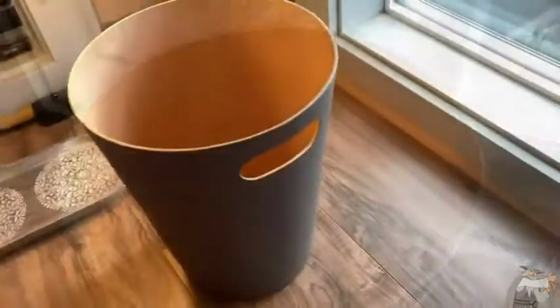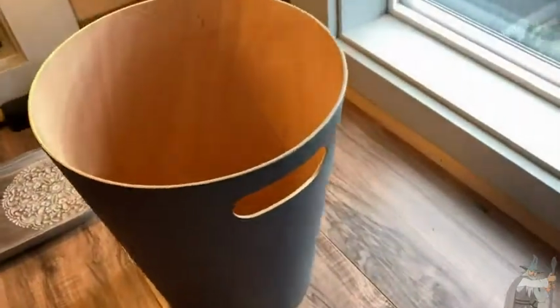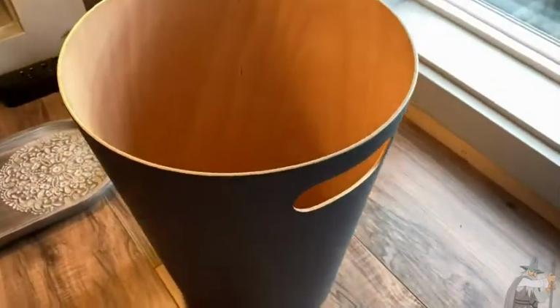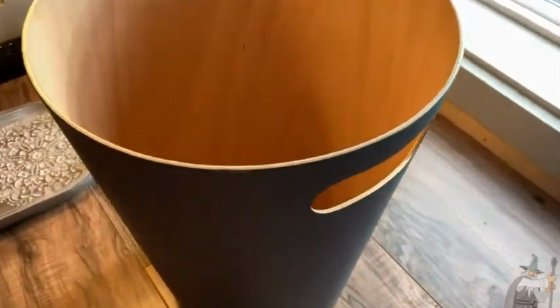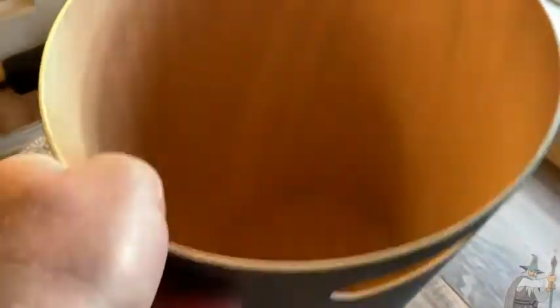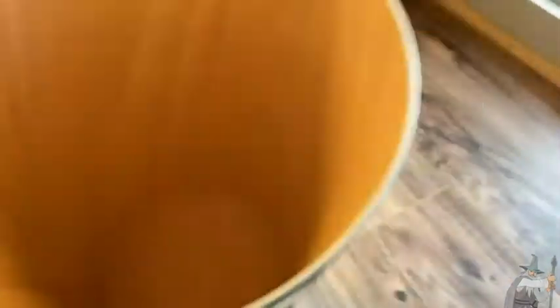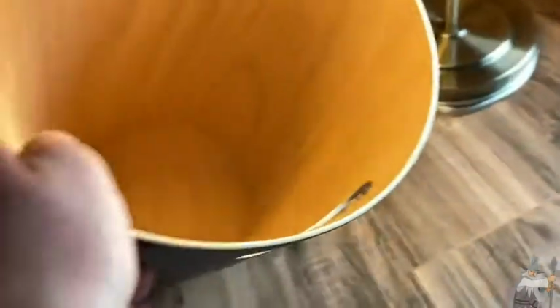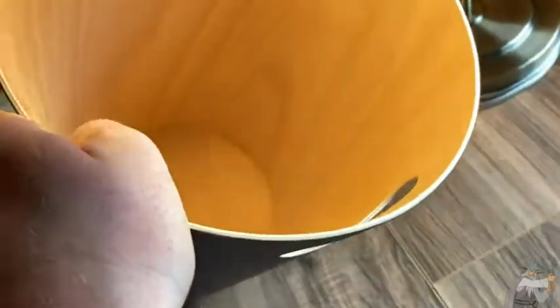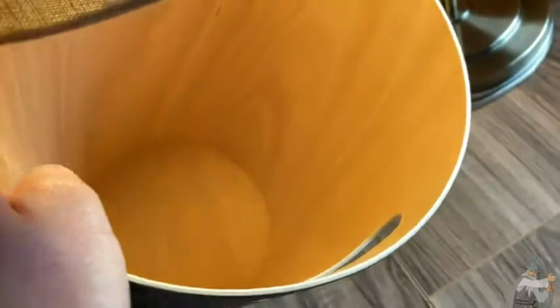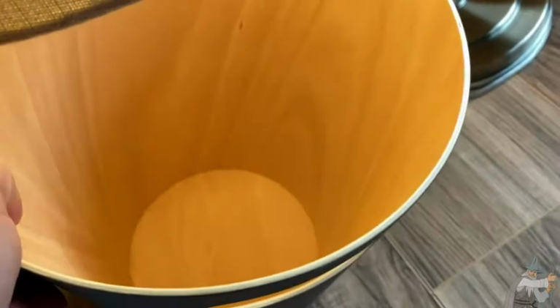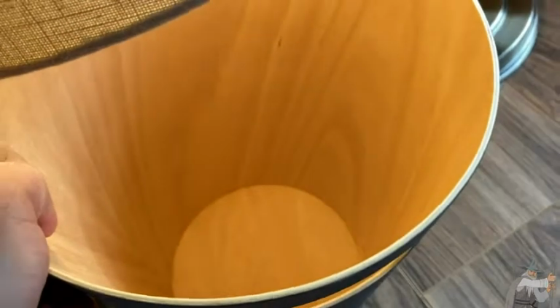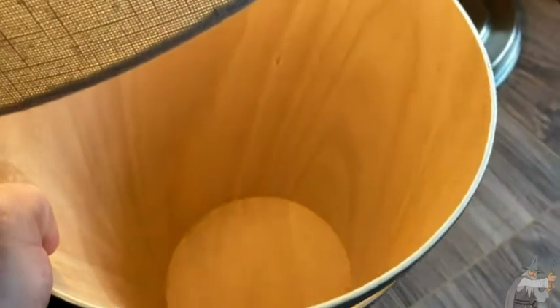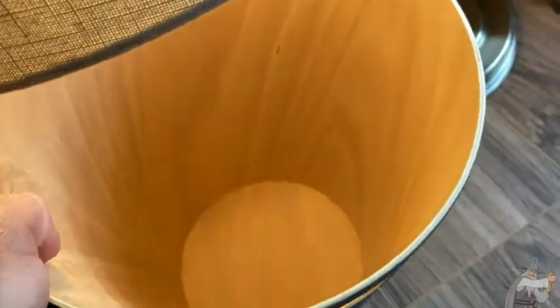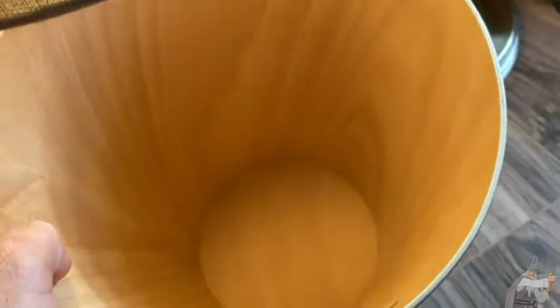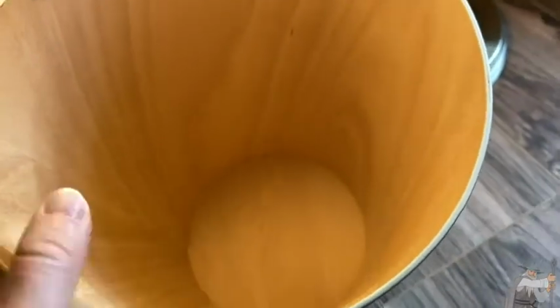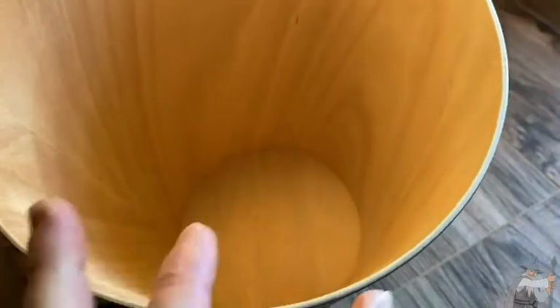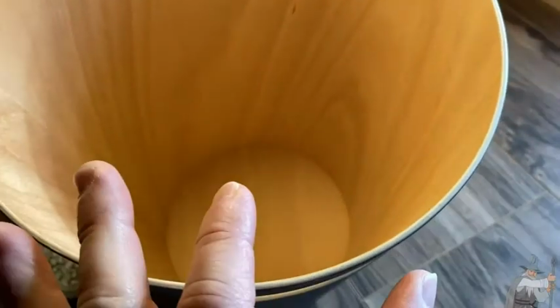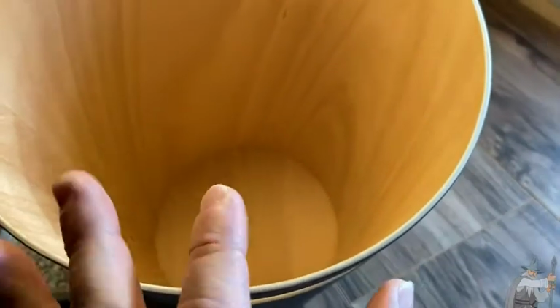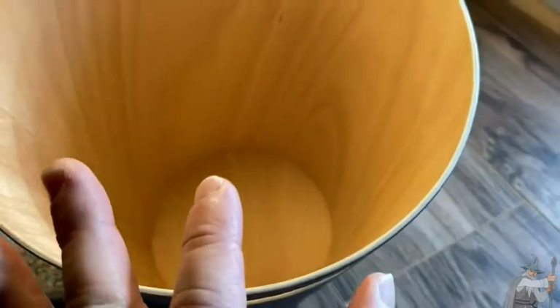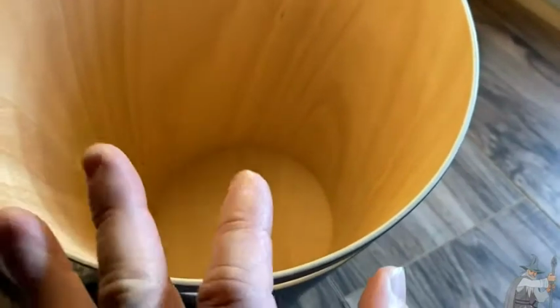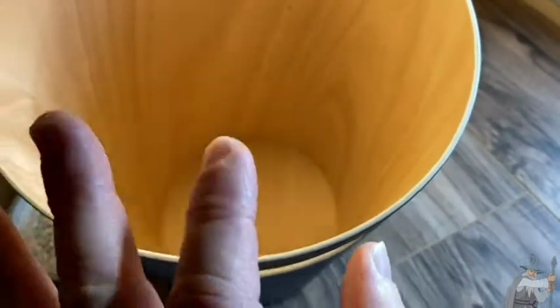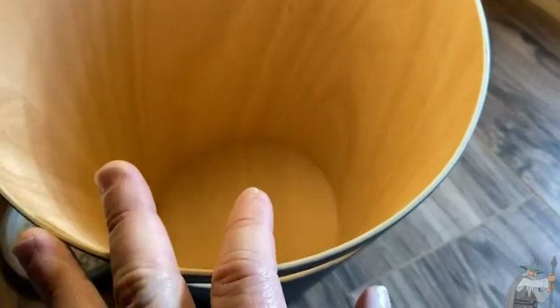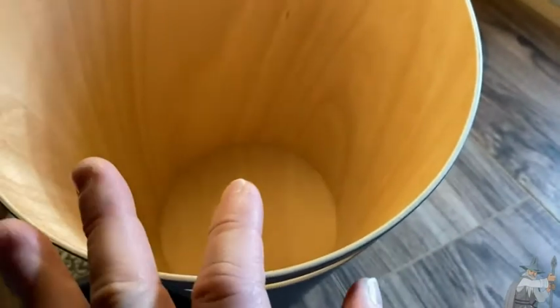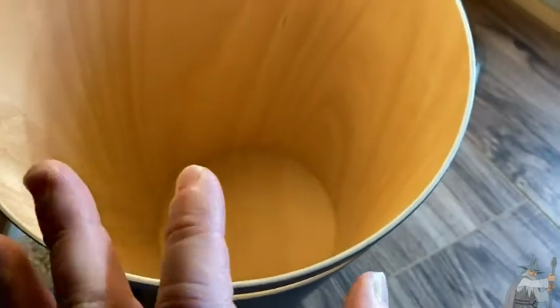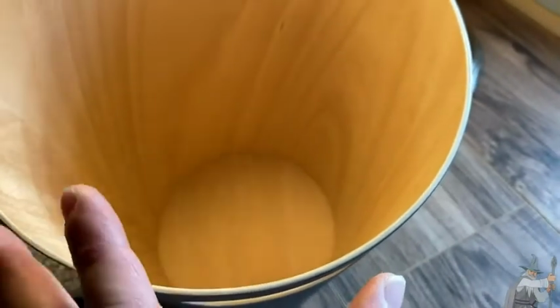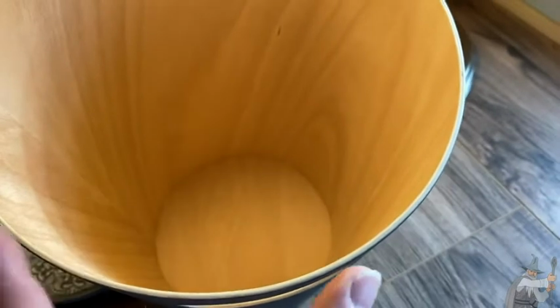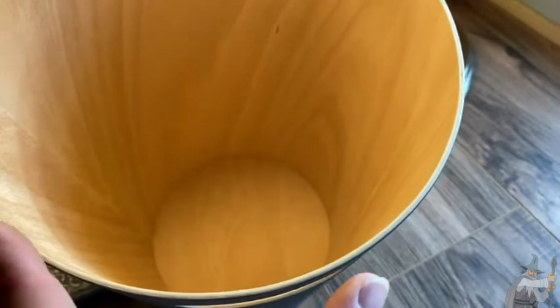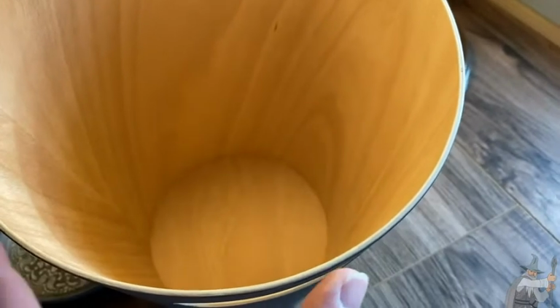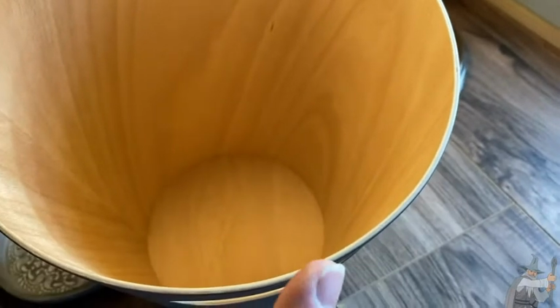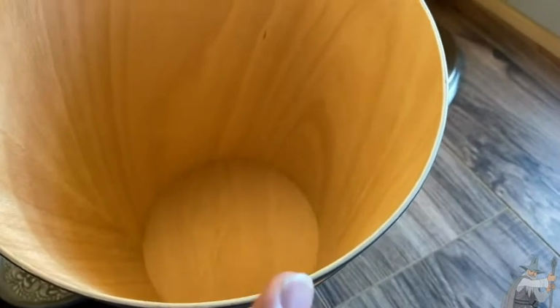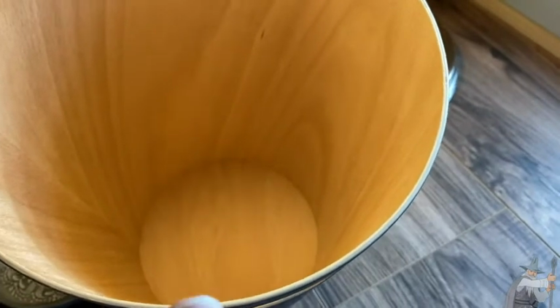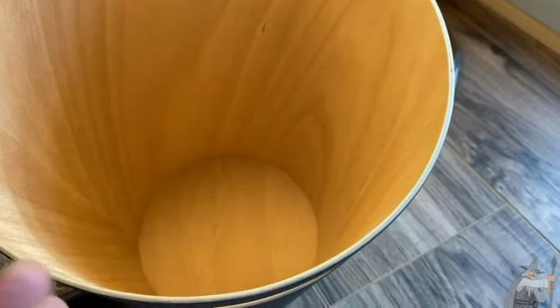We have a little bit more light now, so you can see the inside of it. Wow — what a nice trash can. I guess if you're throwing stuff that's wet or any liquids, you probably don't want to do that without a bag.